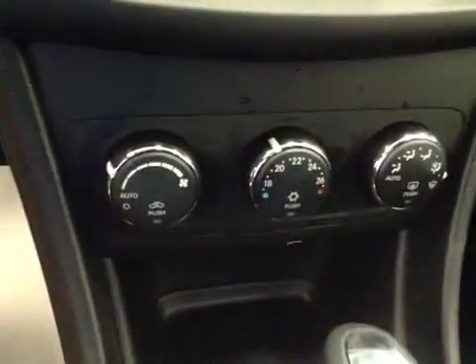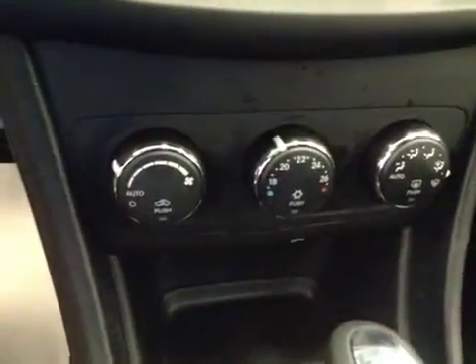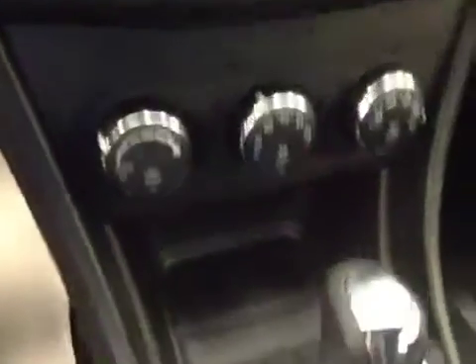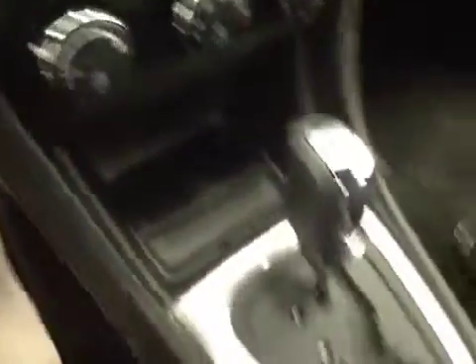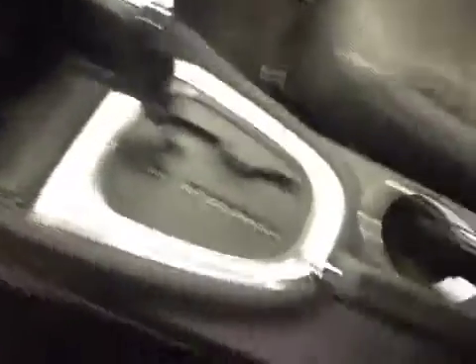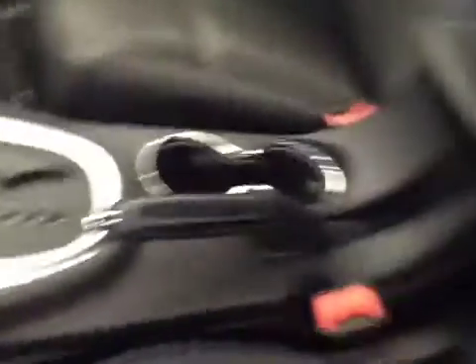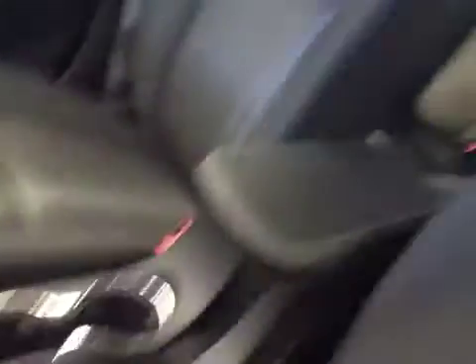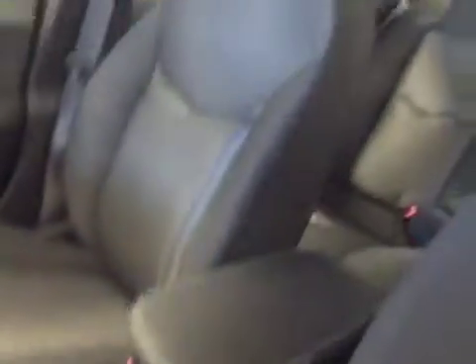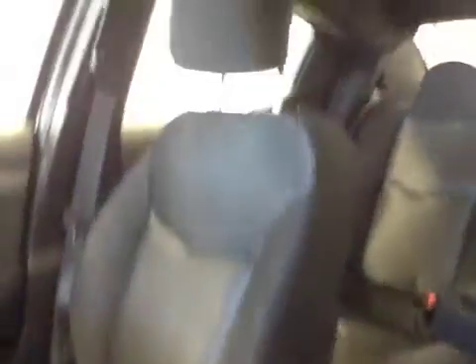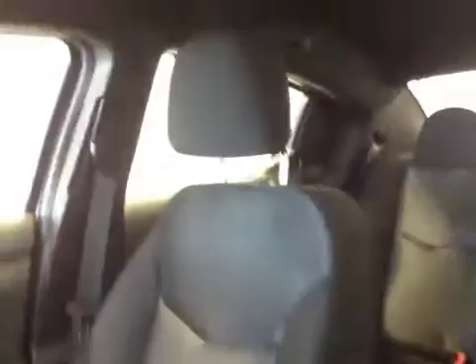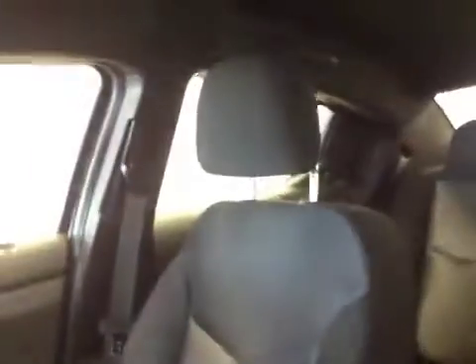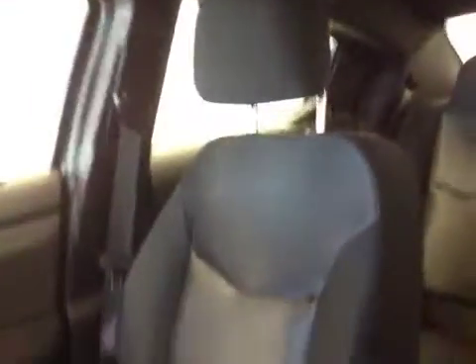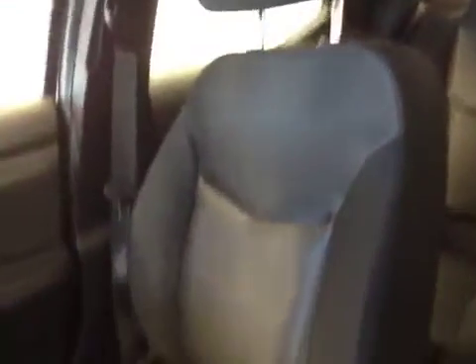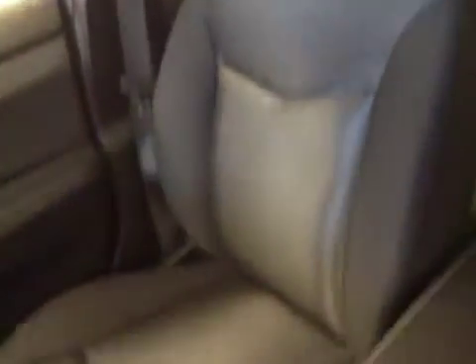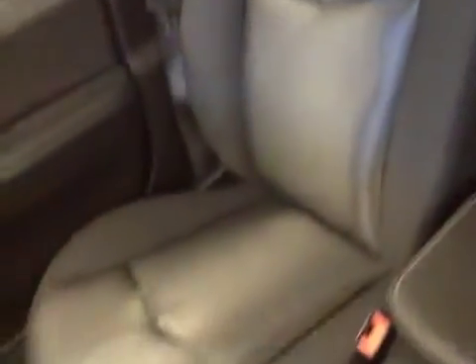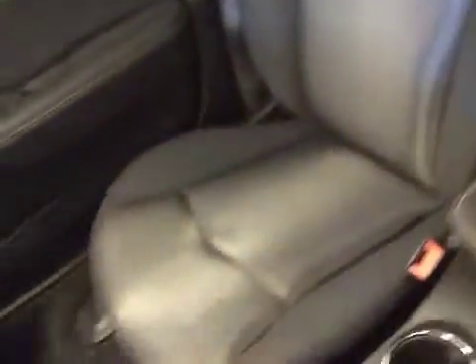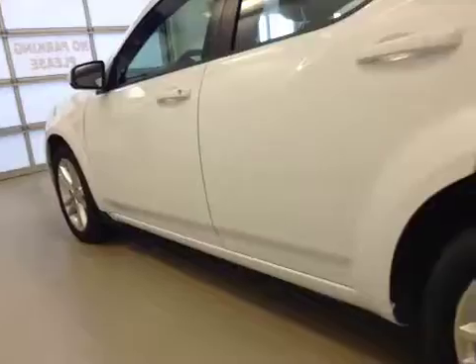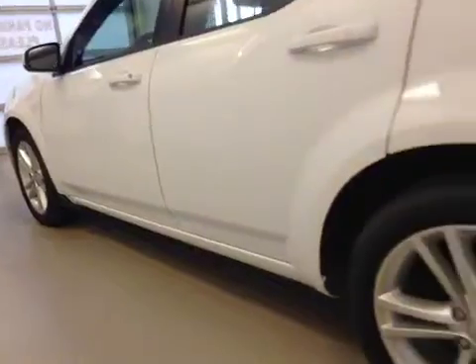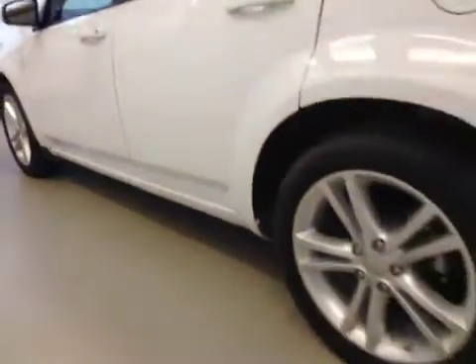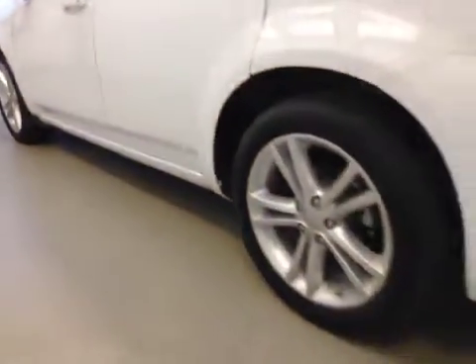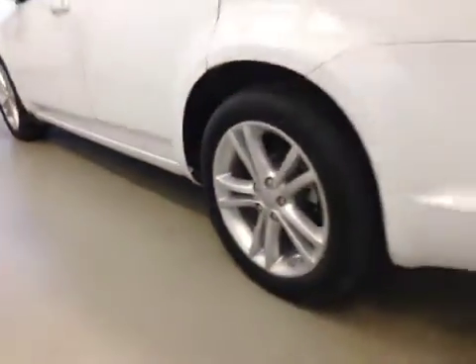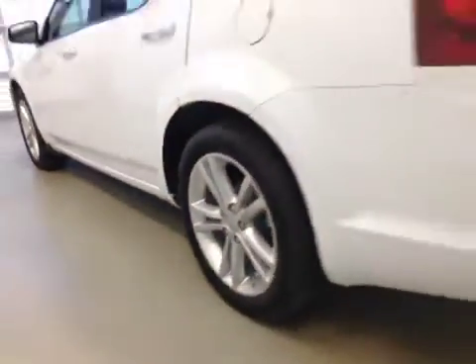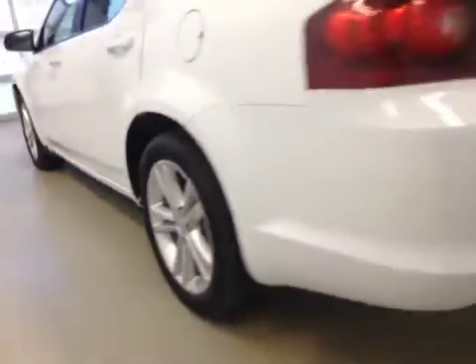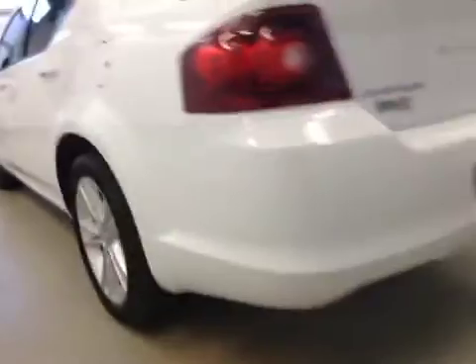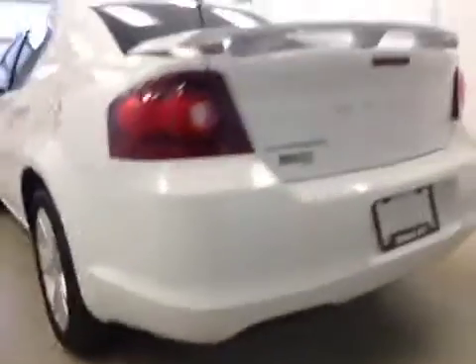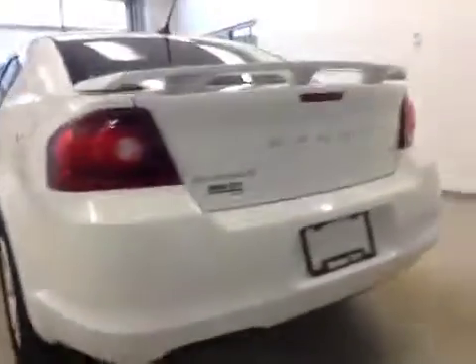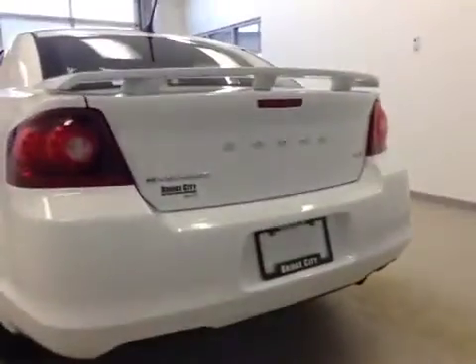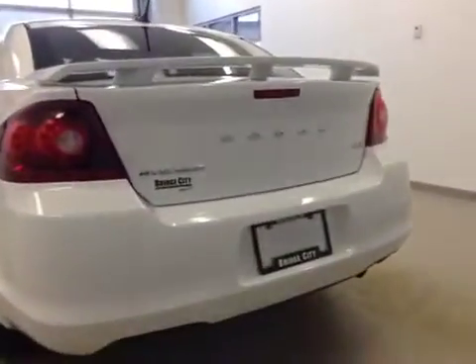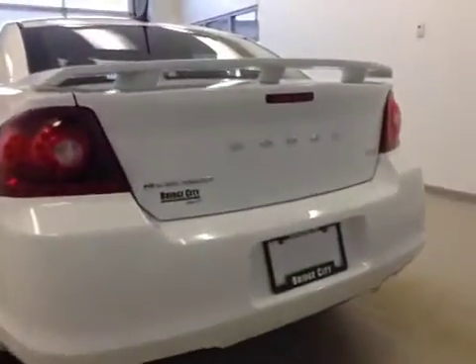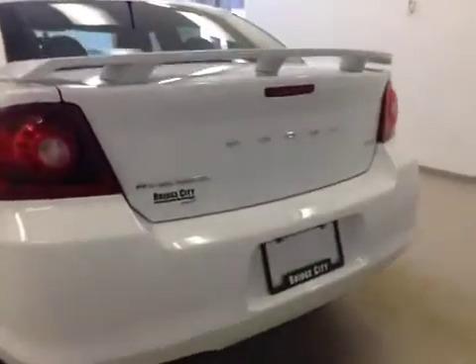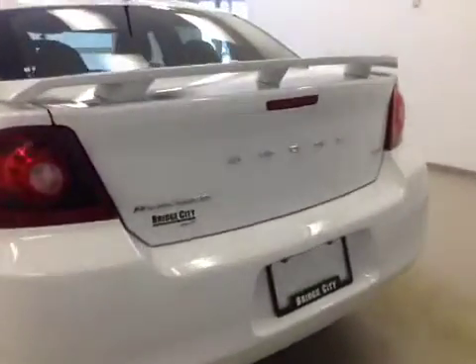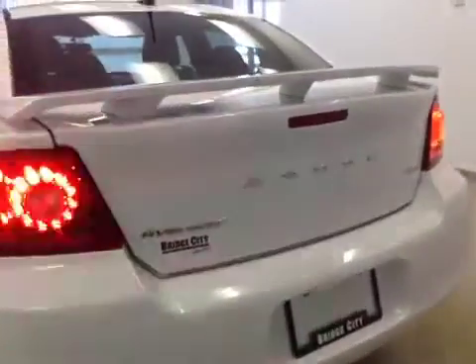Climate controls are included. Upholstery is cloth, color is black. Comes equipped with 18-inch rims and remote trunk release.